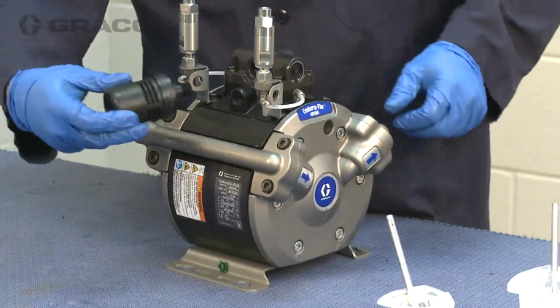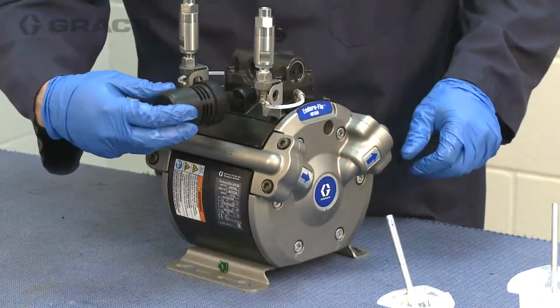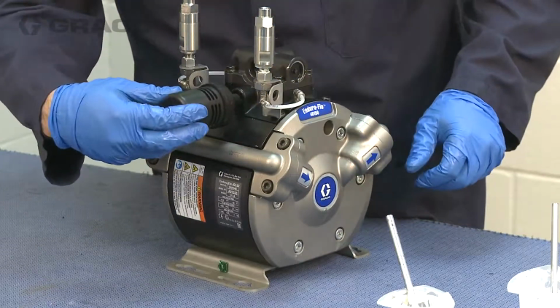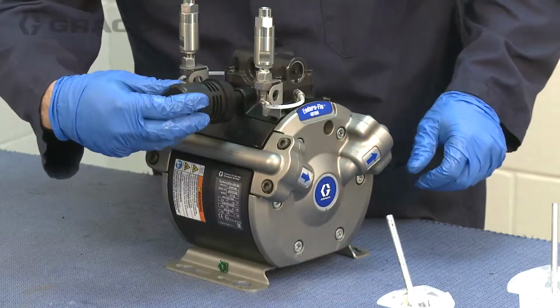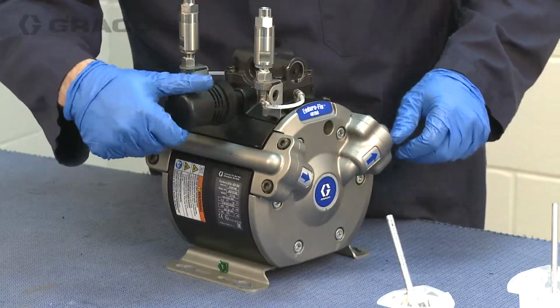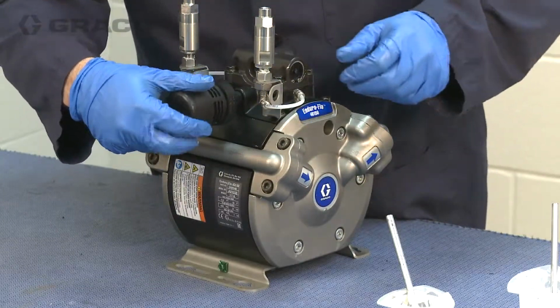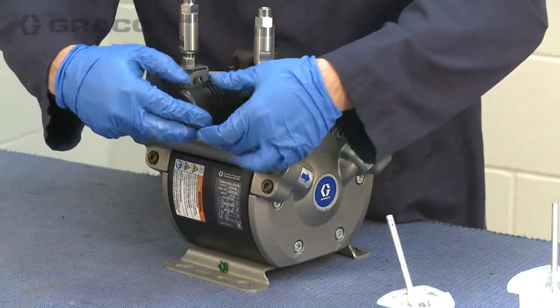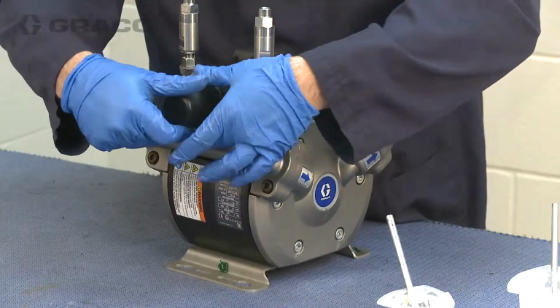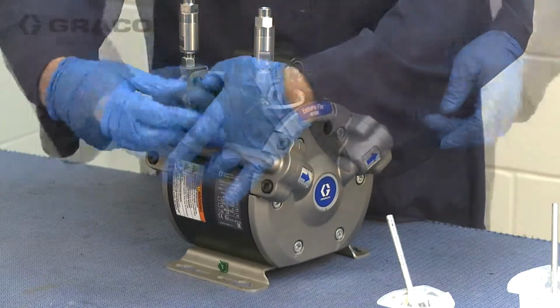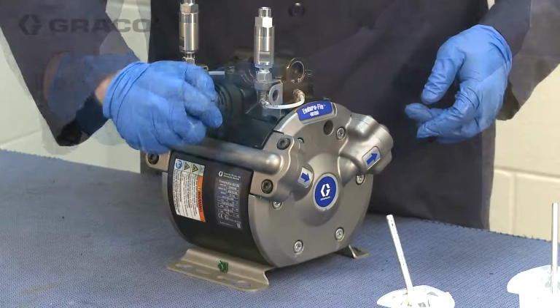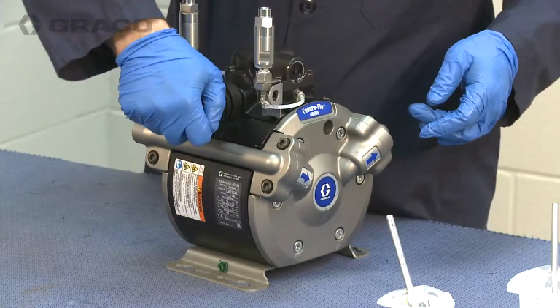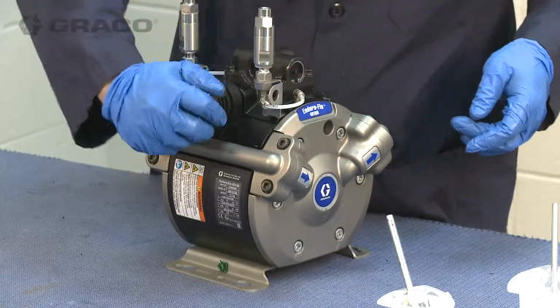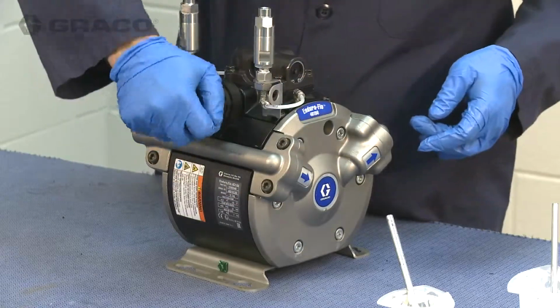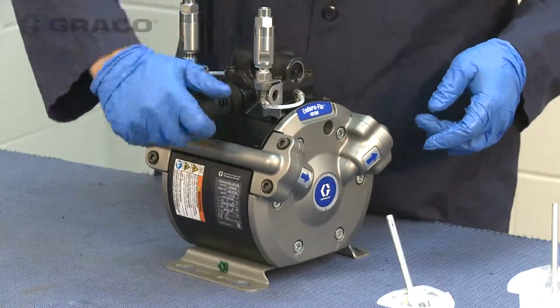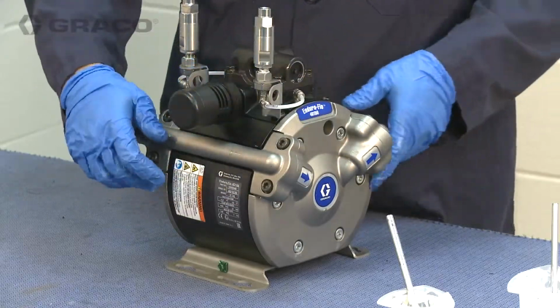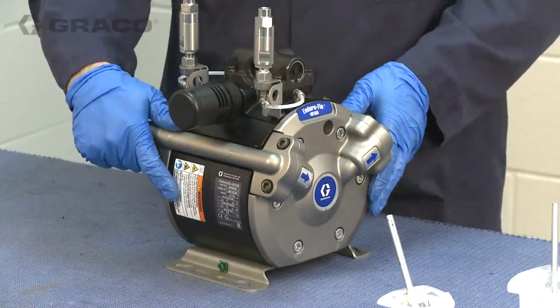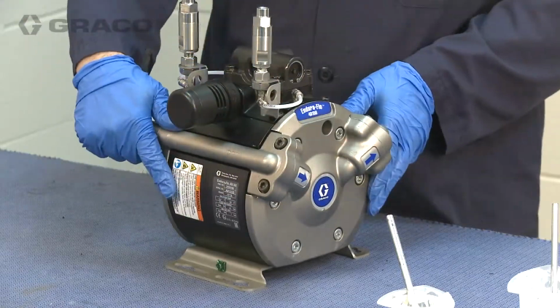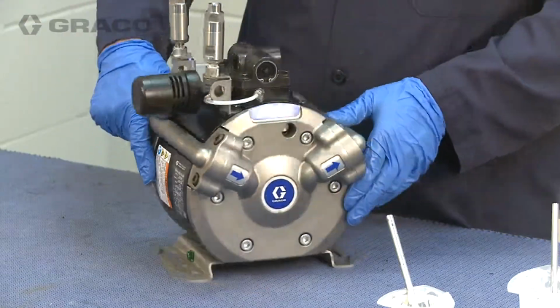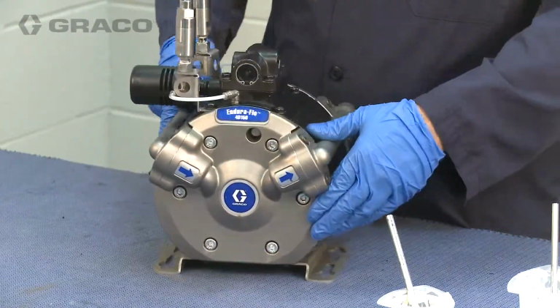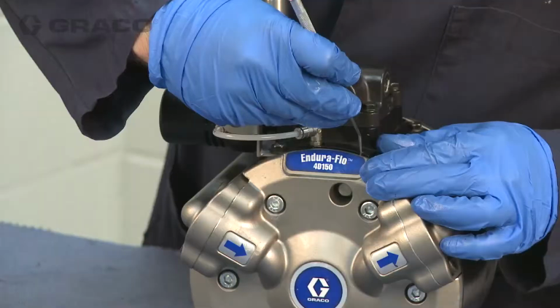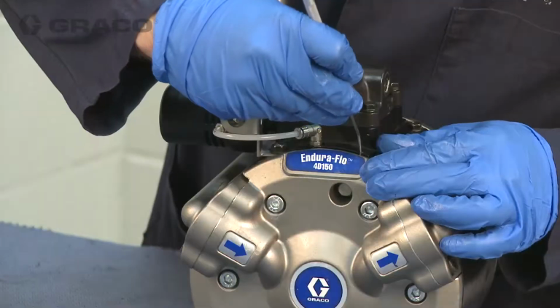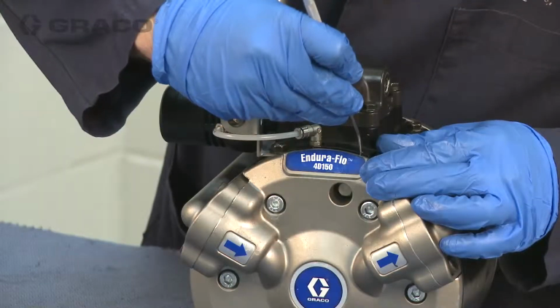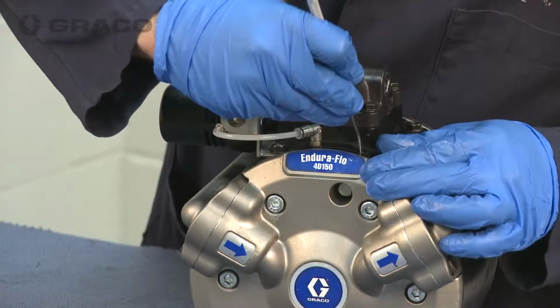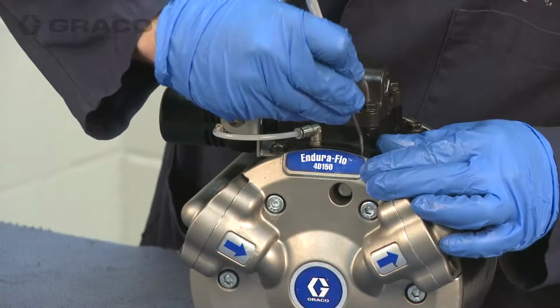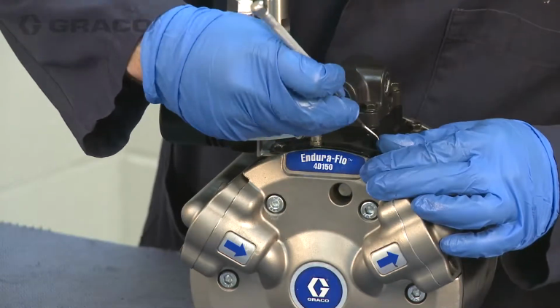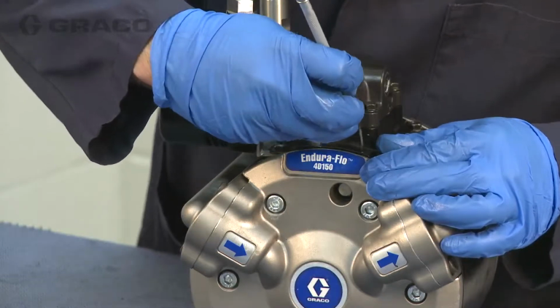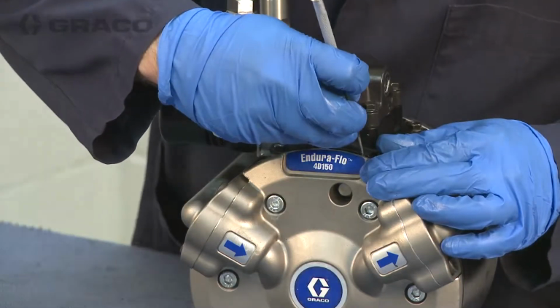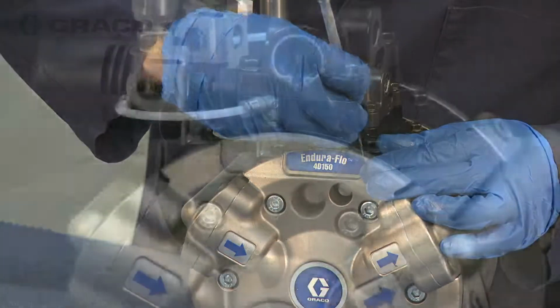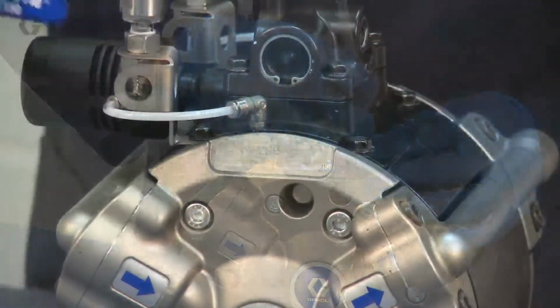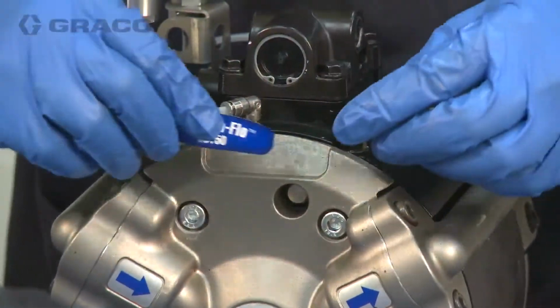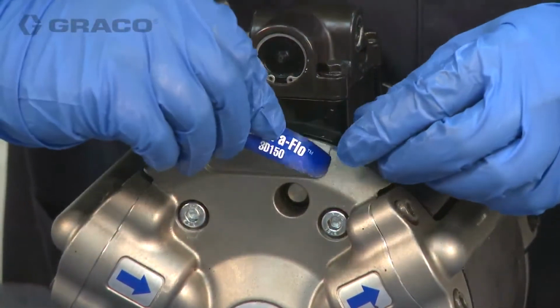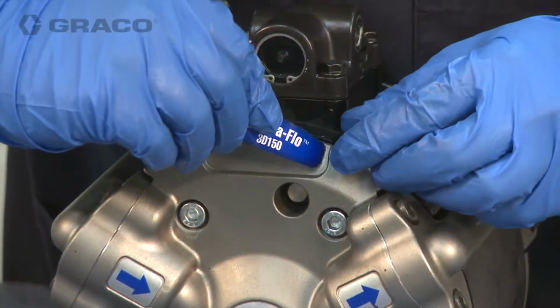Install the exhaust muffler if removed, then remove and replace the model number labels with the new supplied labels.